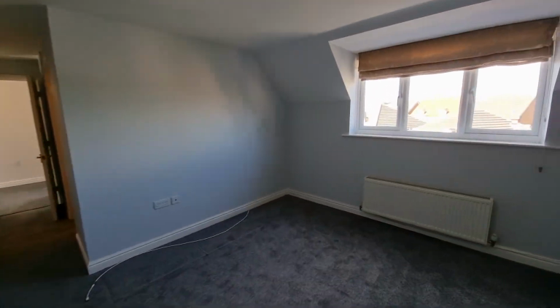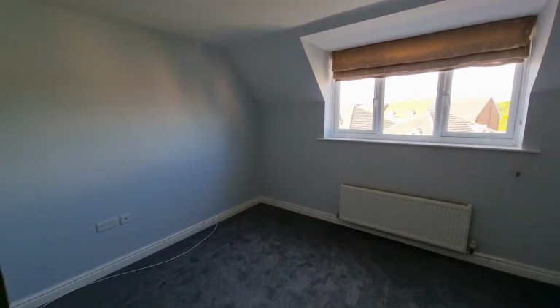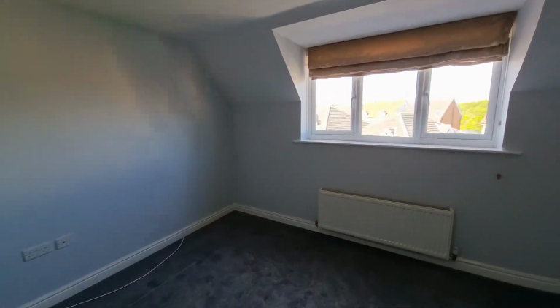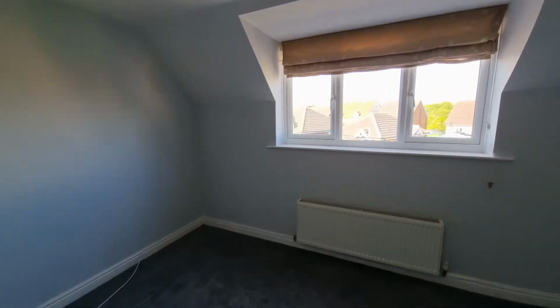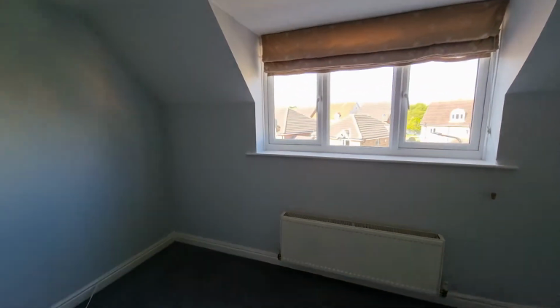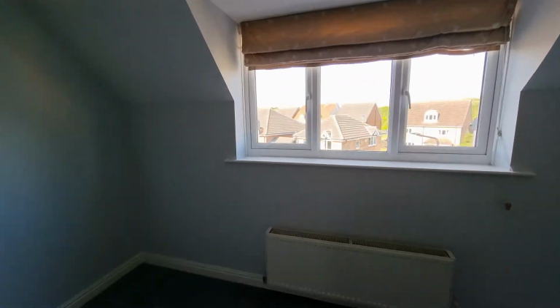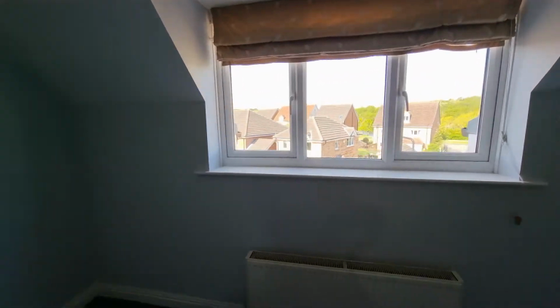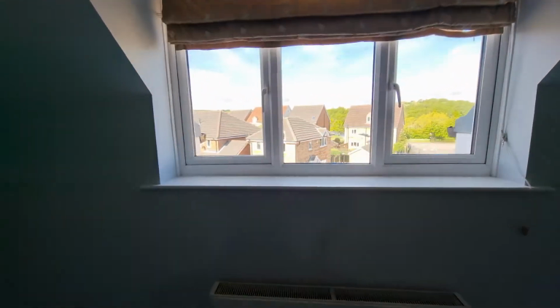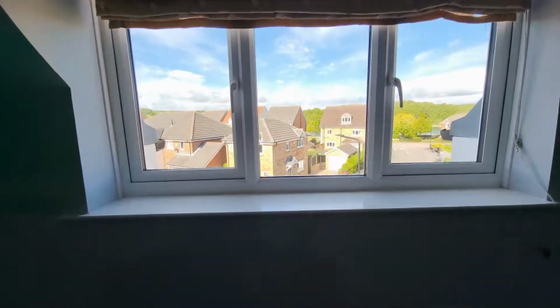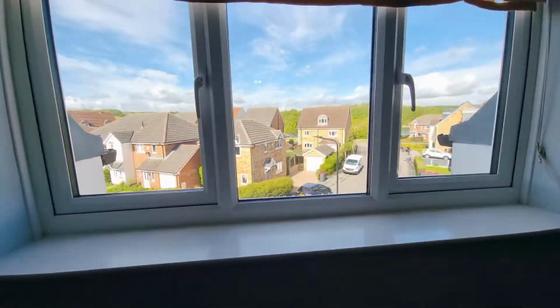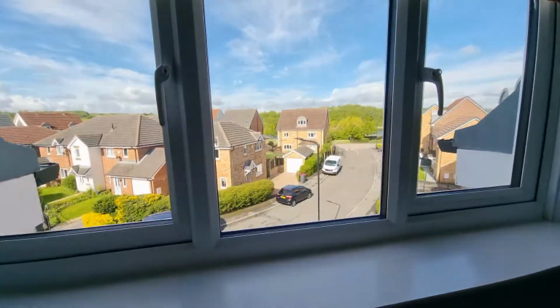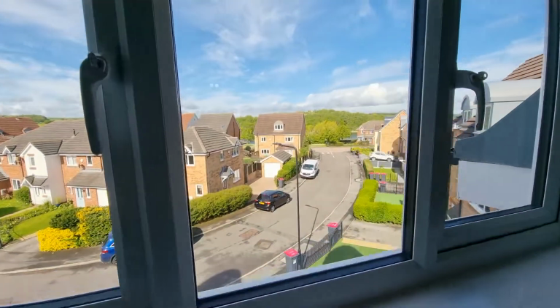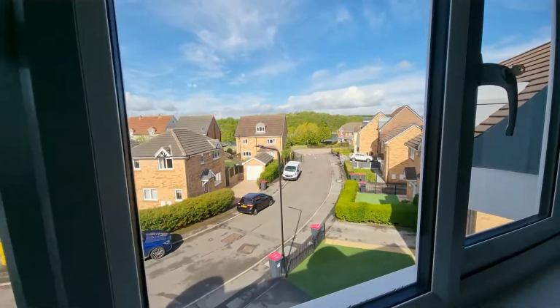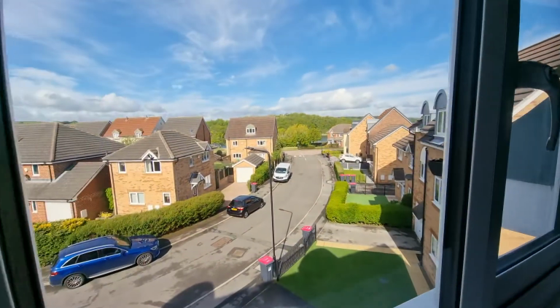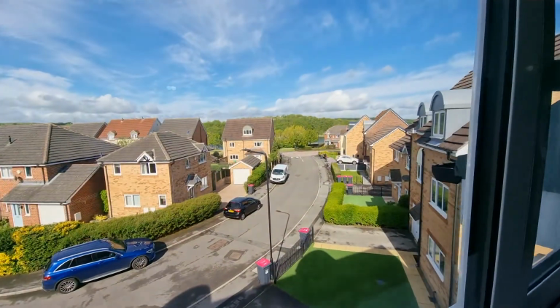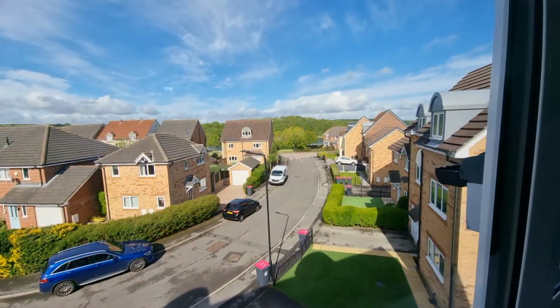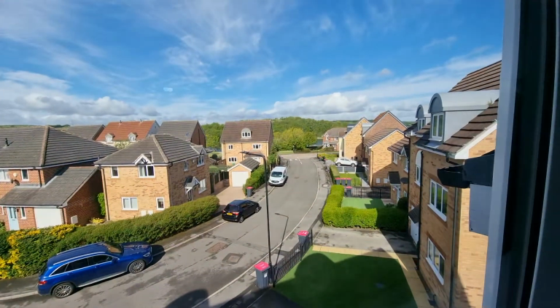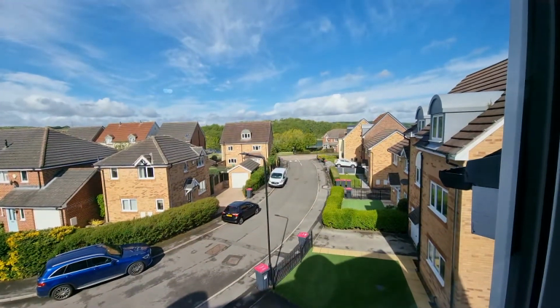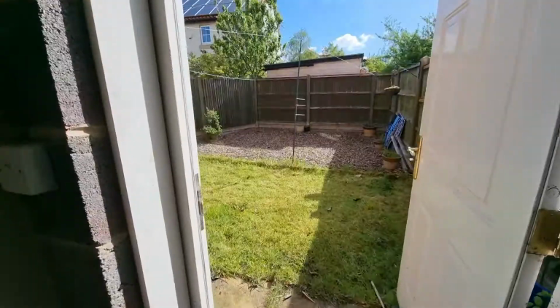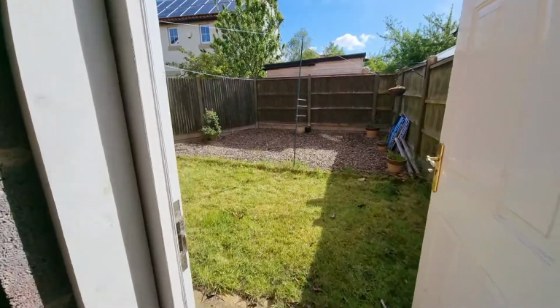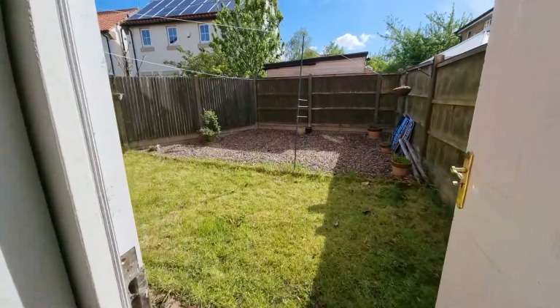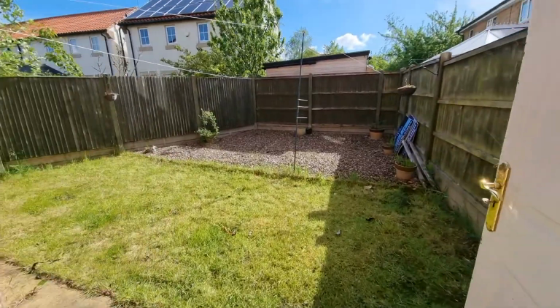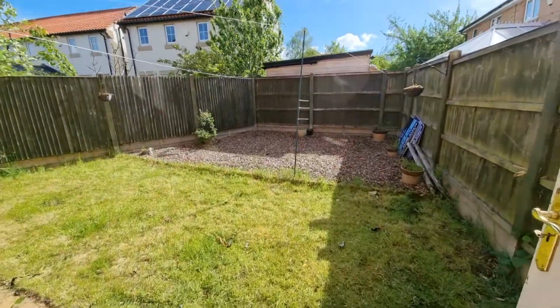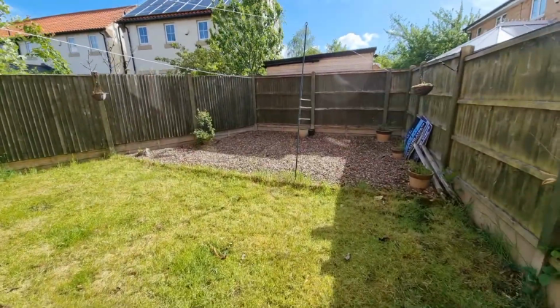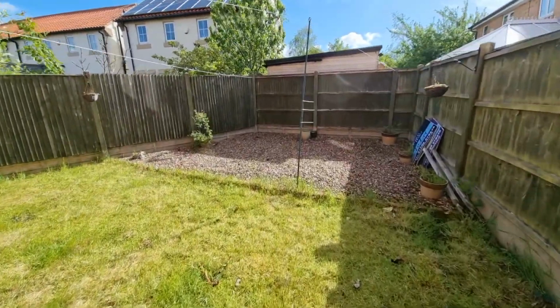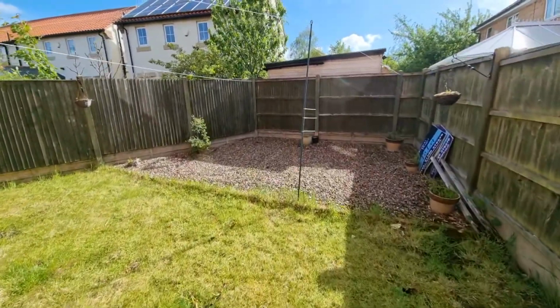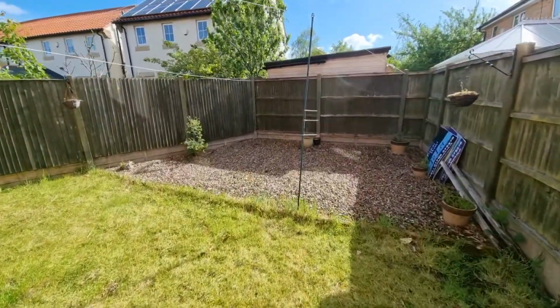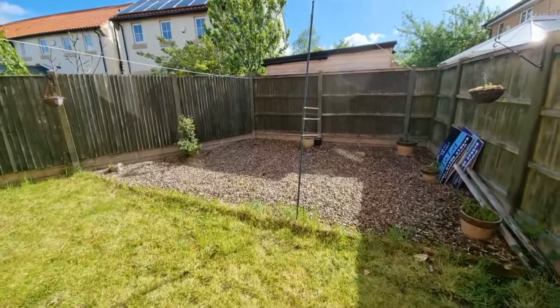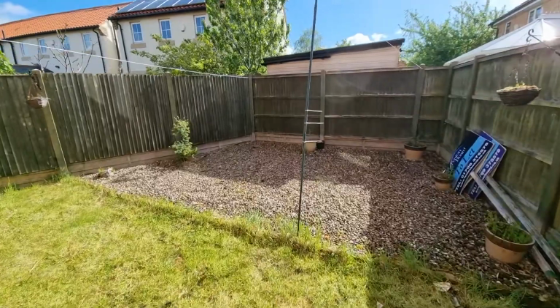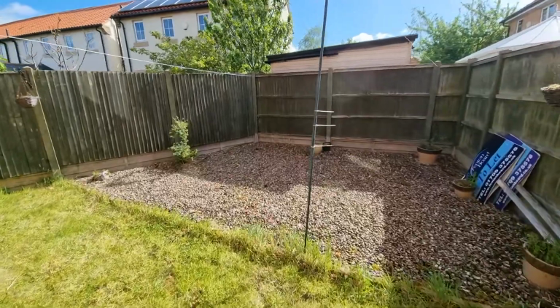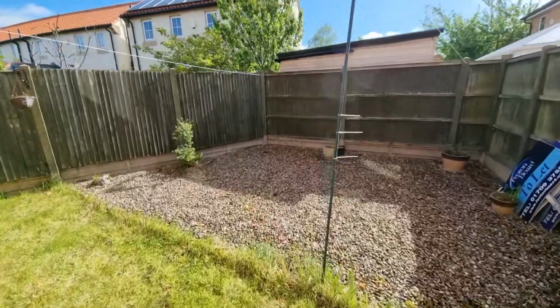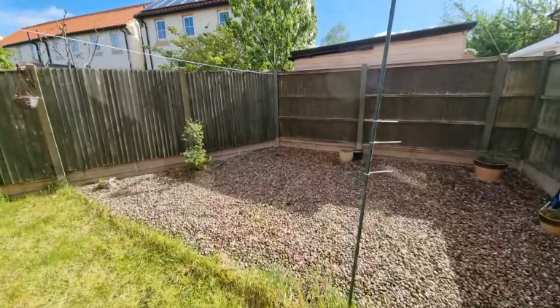To the front of the property there is off-street parking that then leads to a garage. To the rear is an enclosed garden which is mainly lawned.